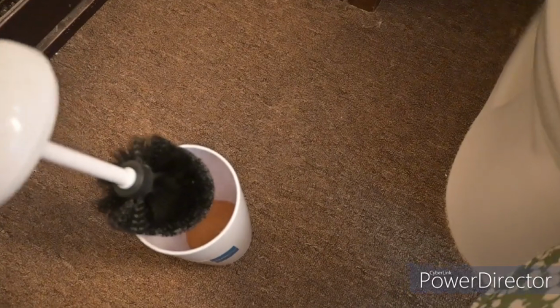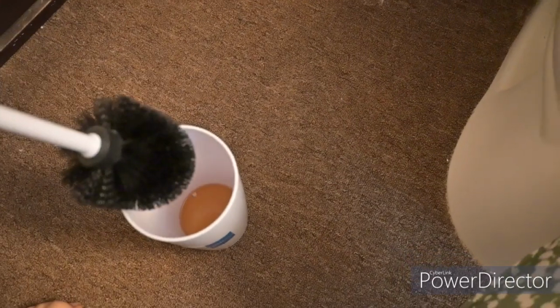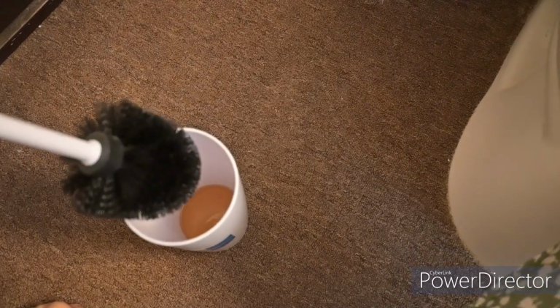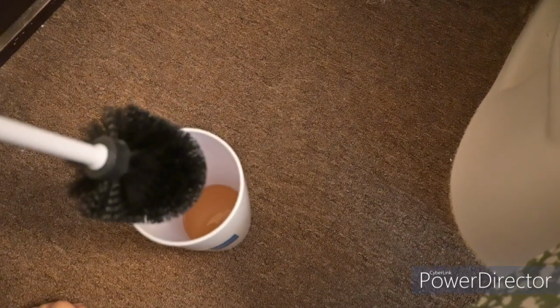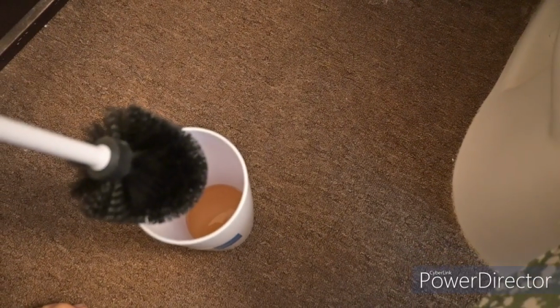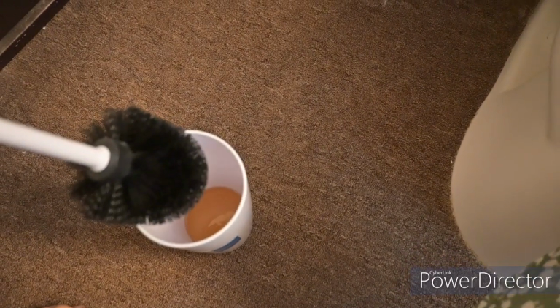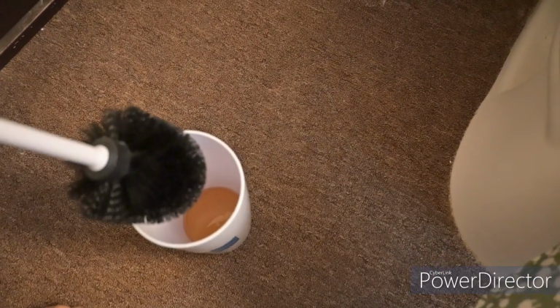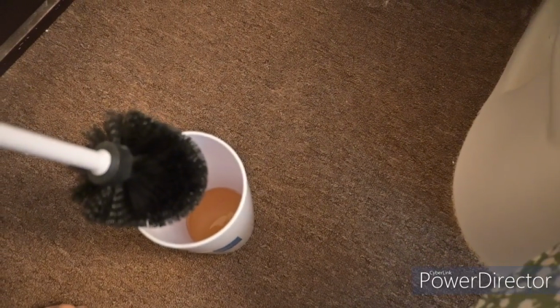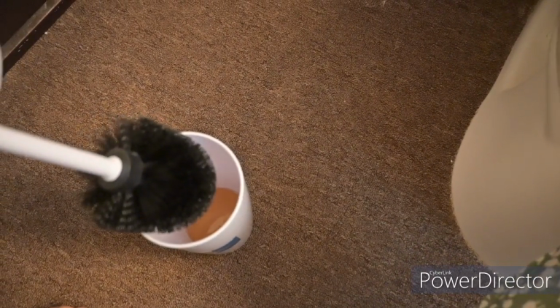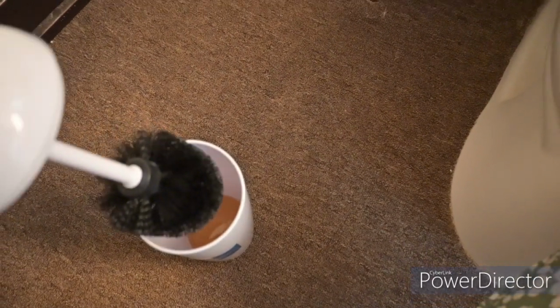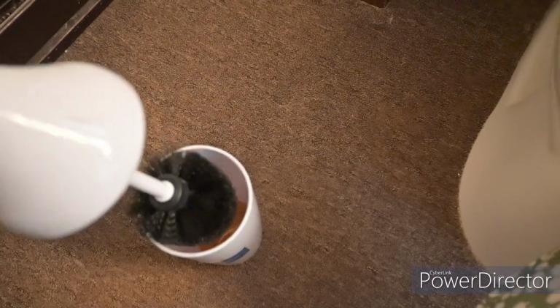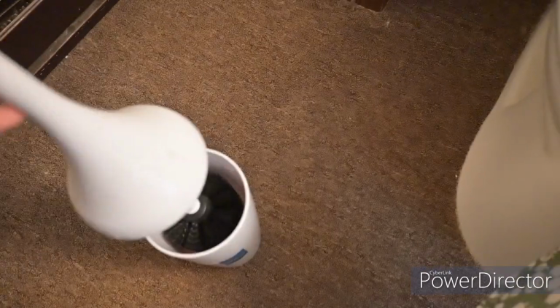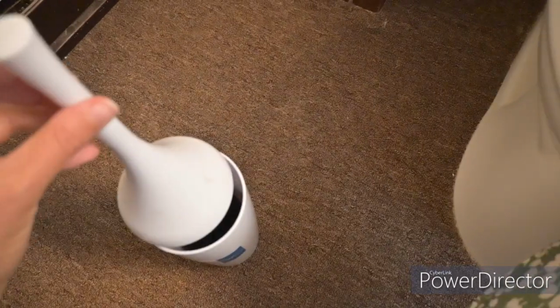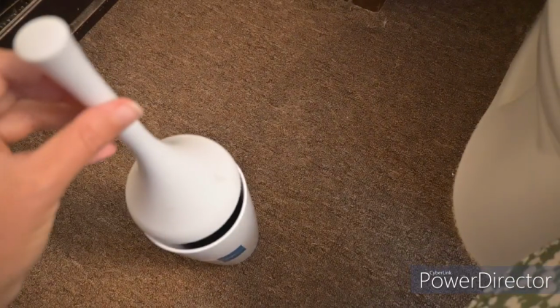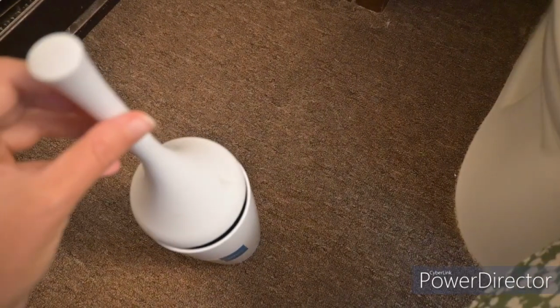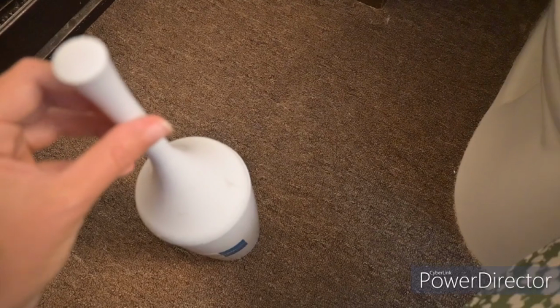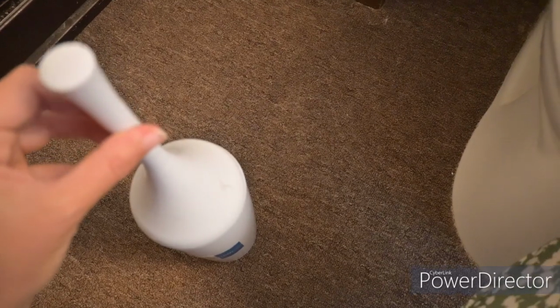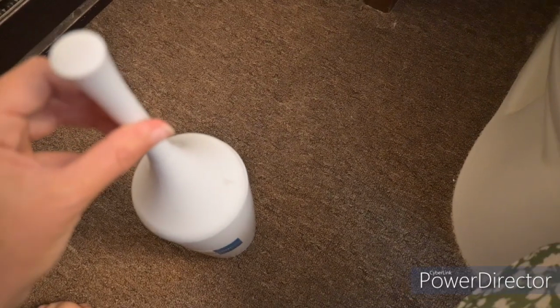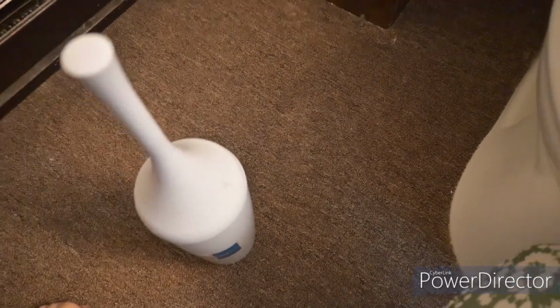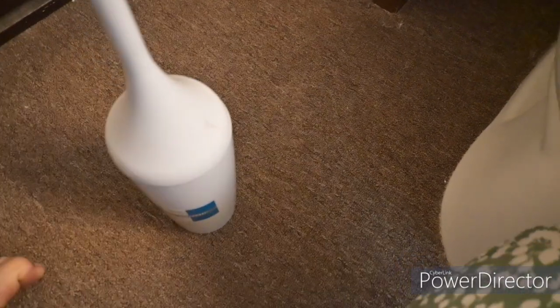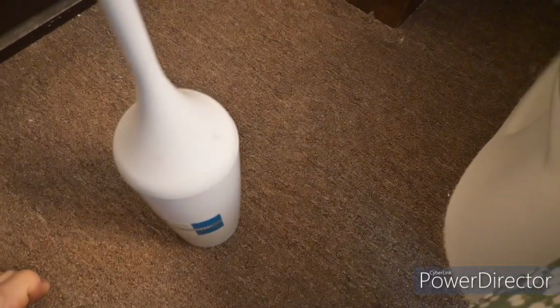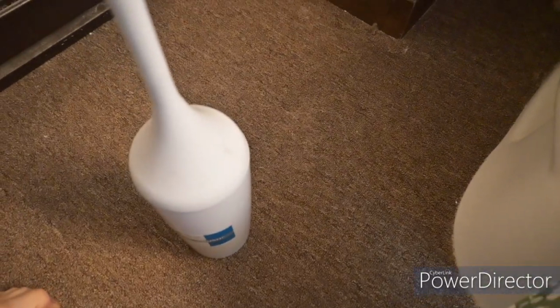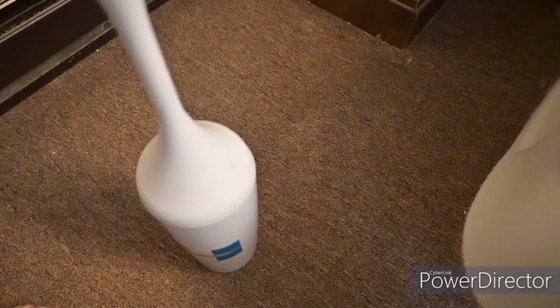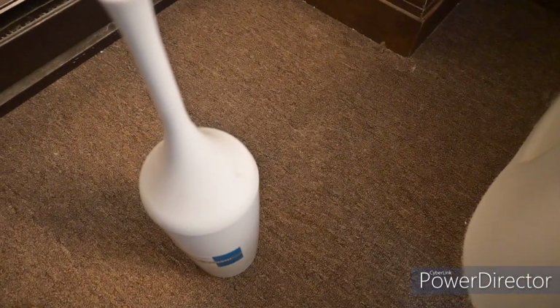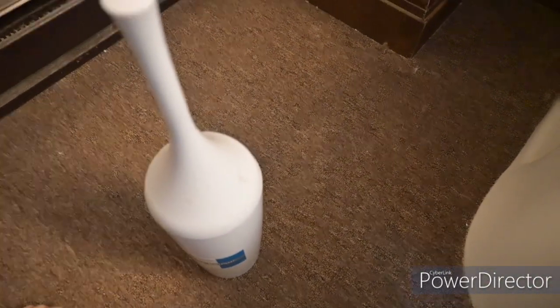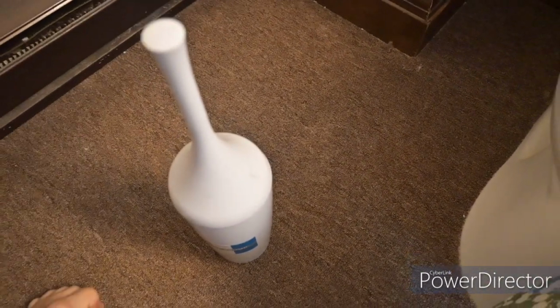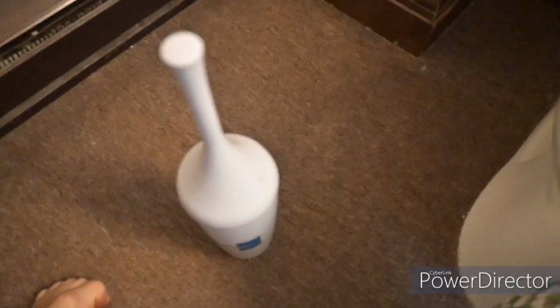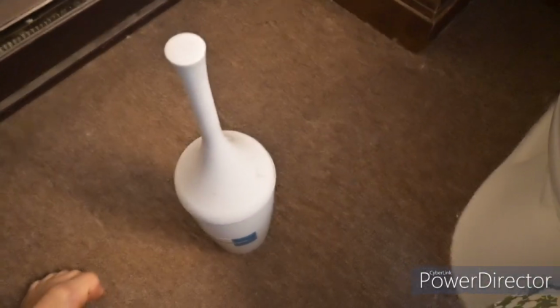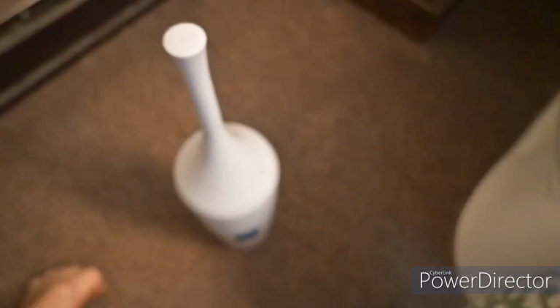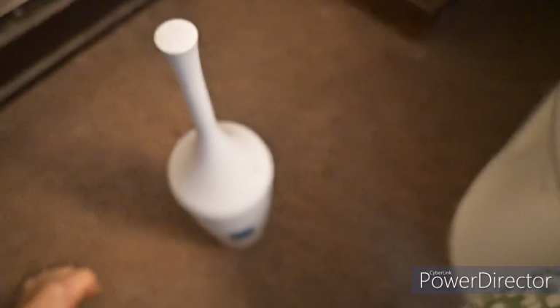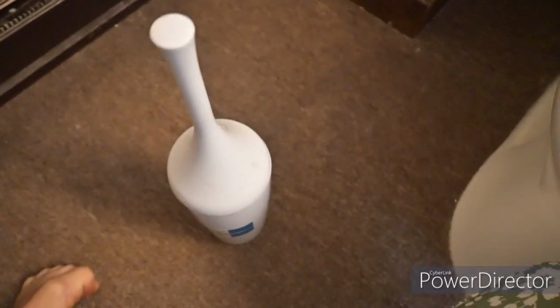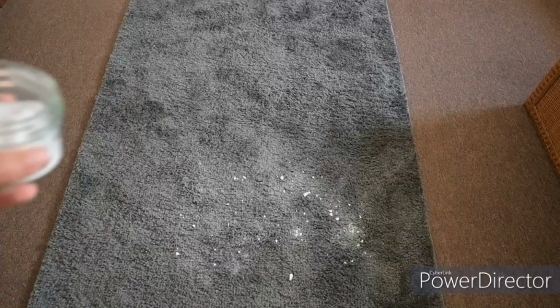To make the bathroom smell clean and fresh, I put a blend of castile soap and essential oils into the base of the toilet brush — this eliminates all odors and actually makes it smell pretty good.